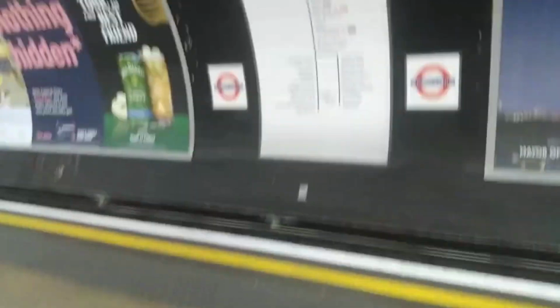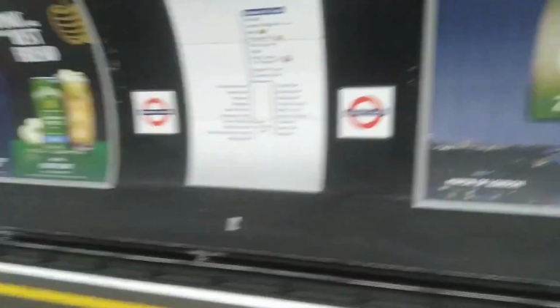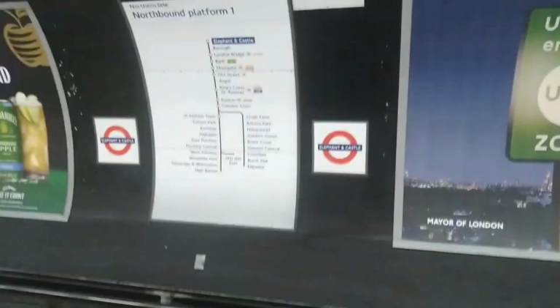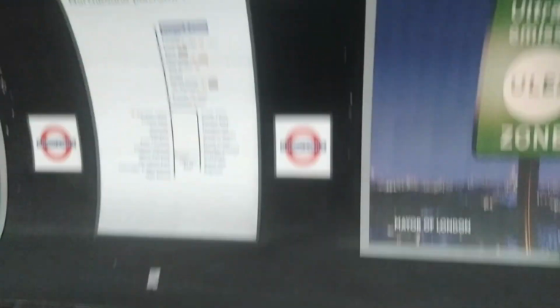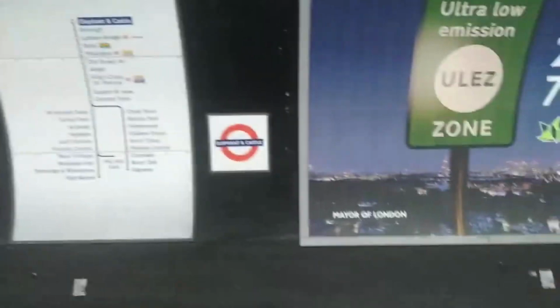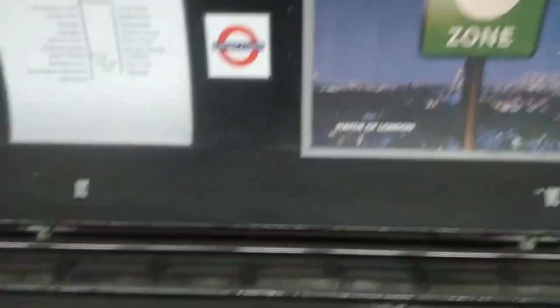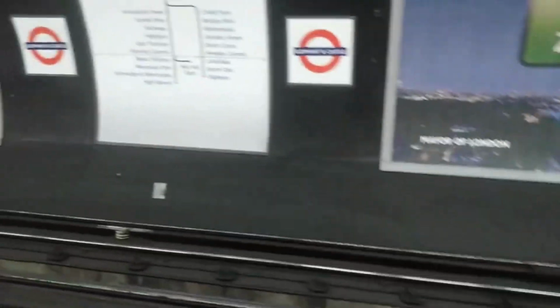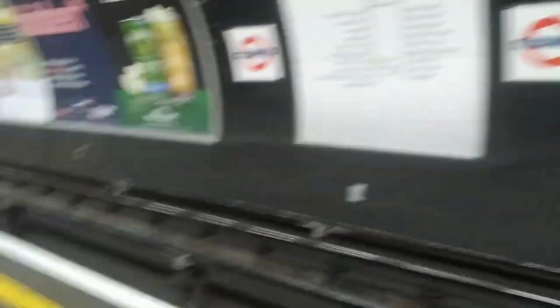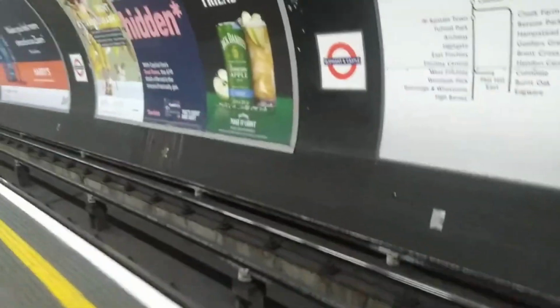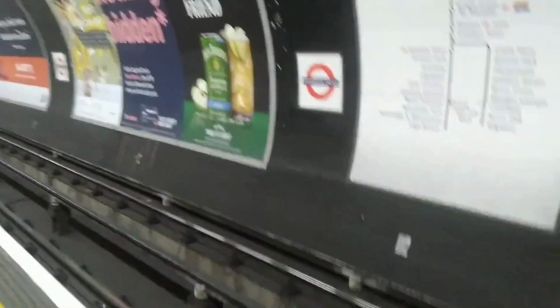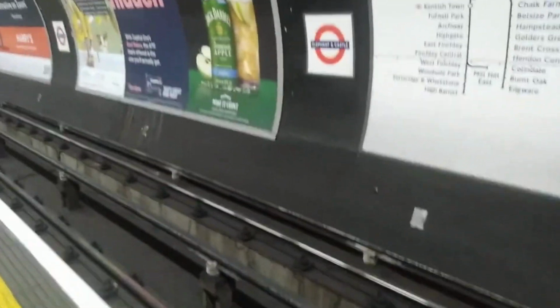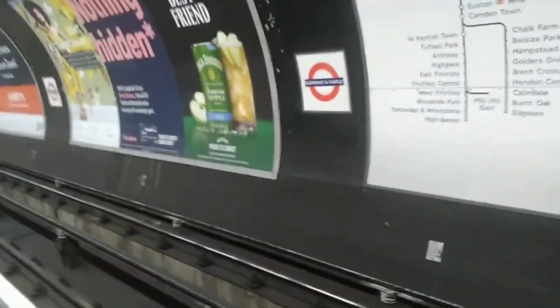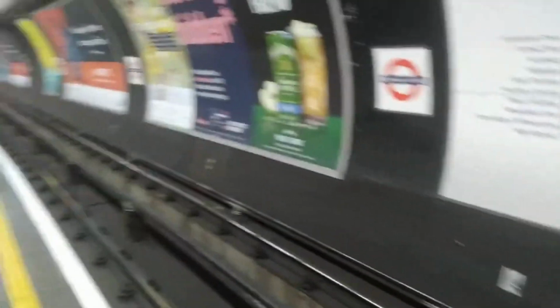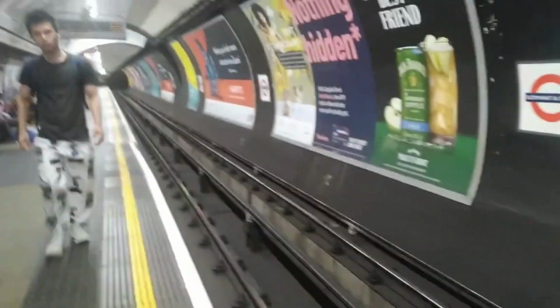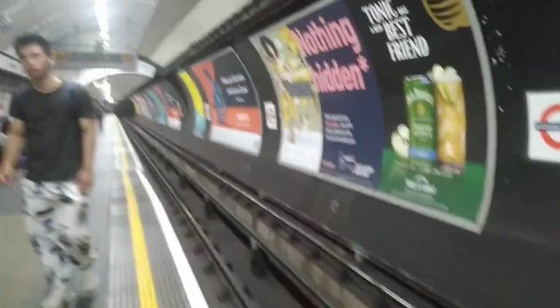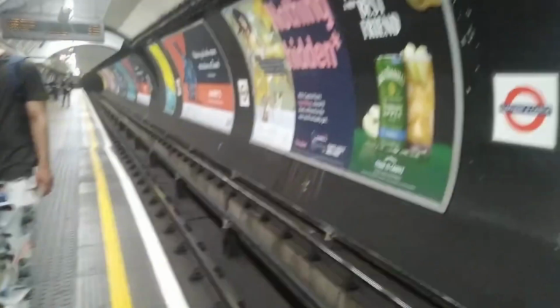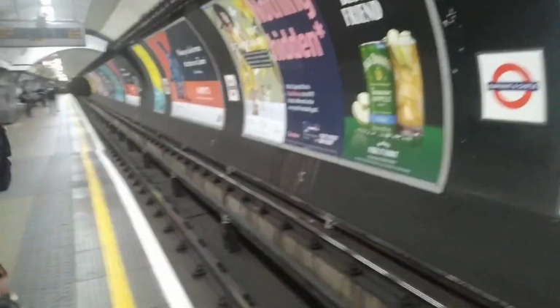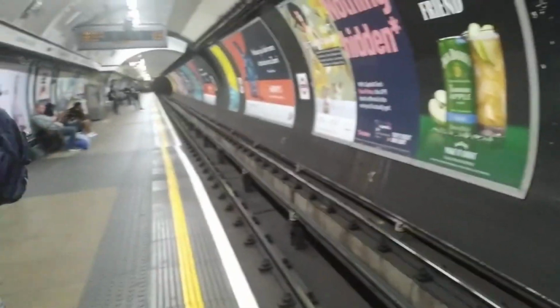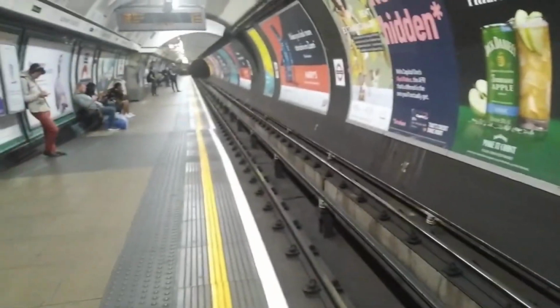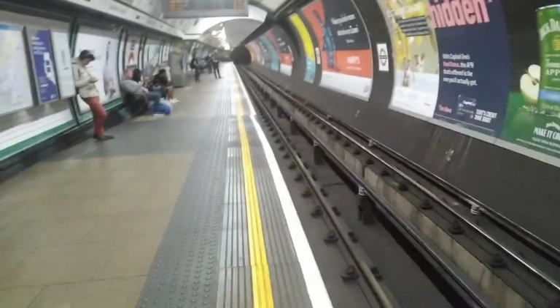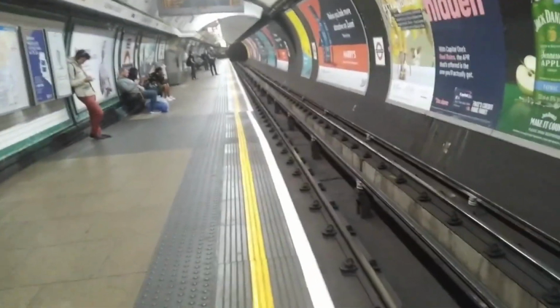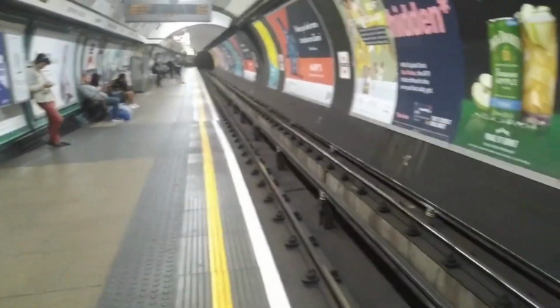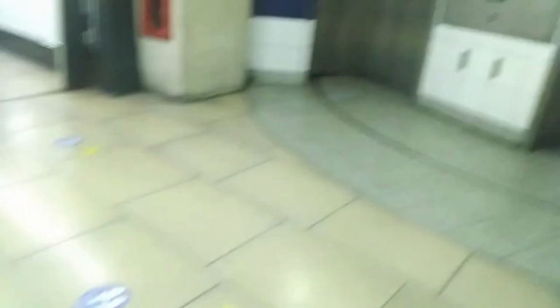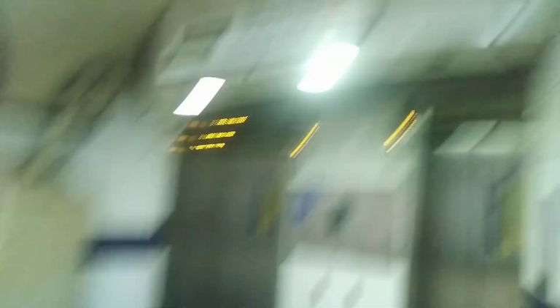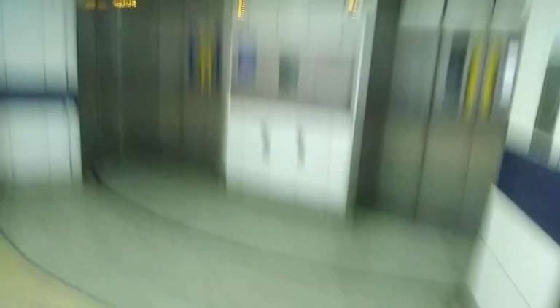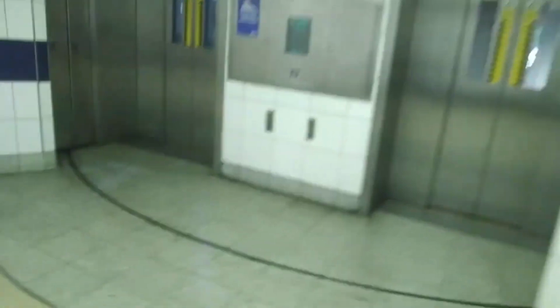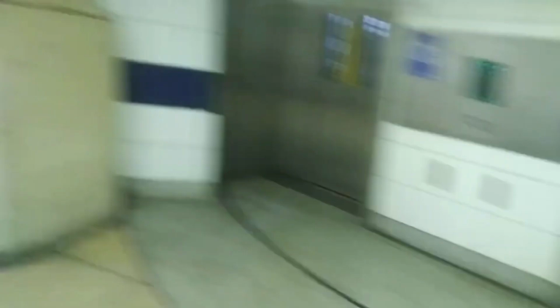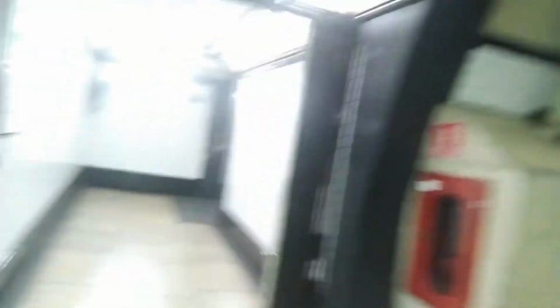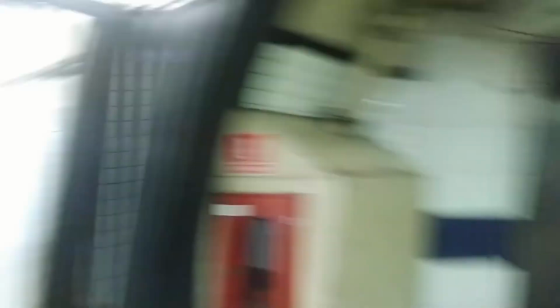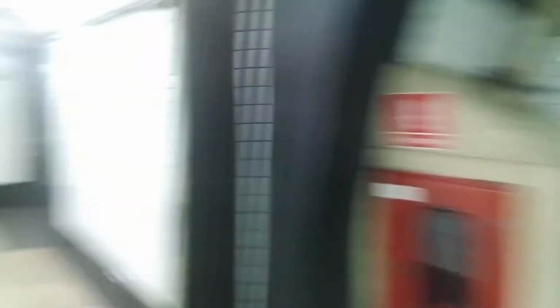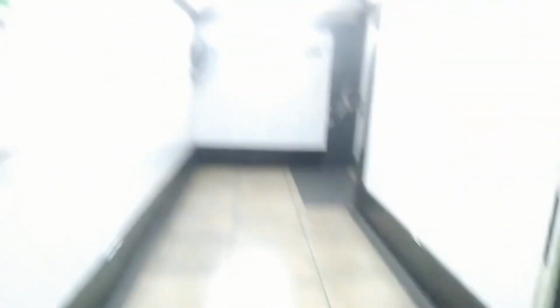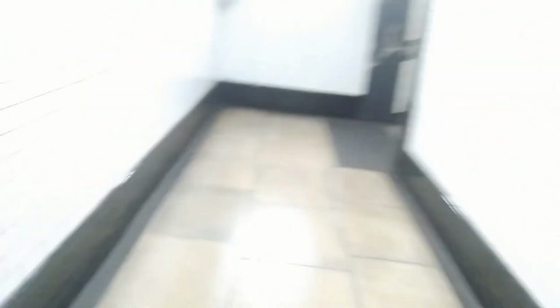Elephant and Castle. This is the platform - I don't know what platform number it is, but this is Northbound. So these are the lifts. Now people are coming in.